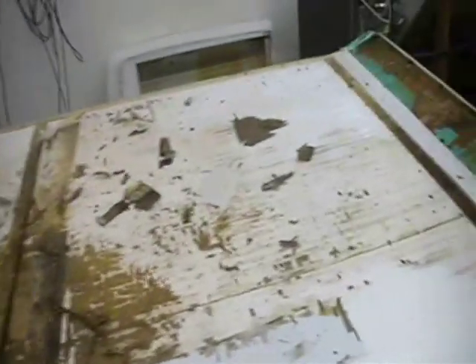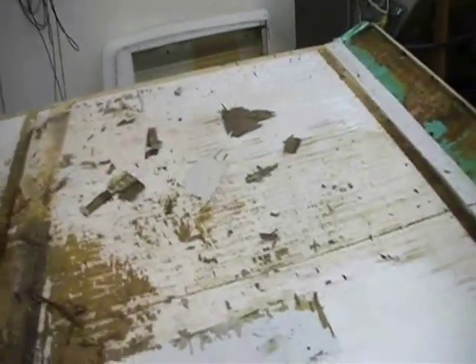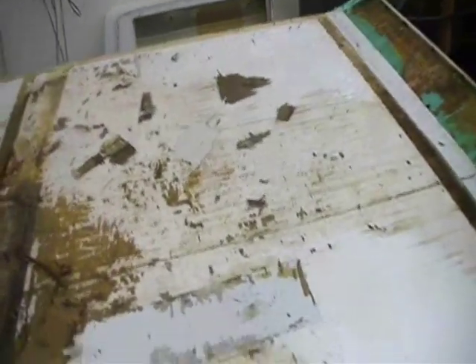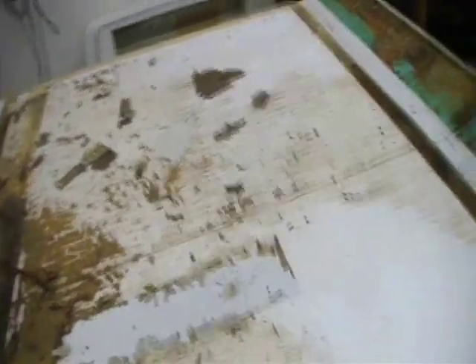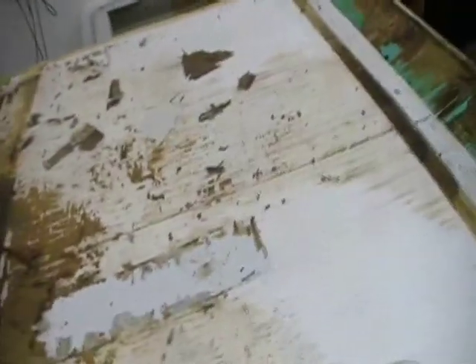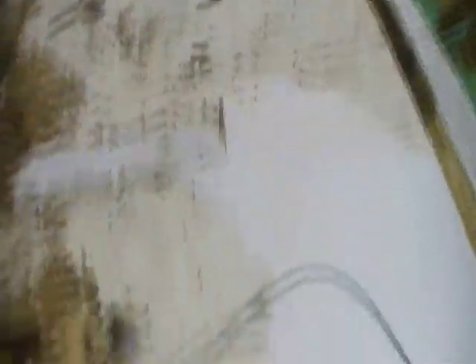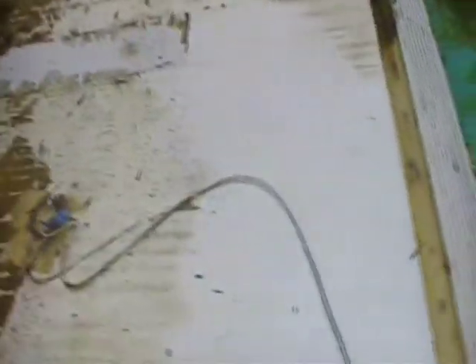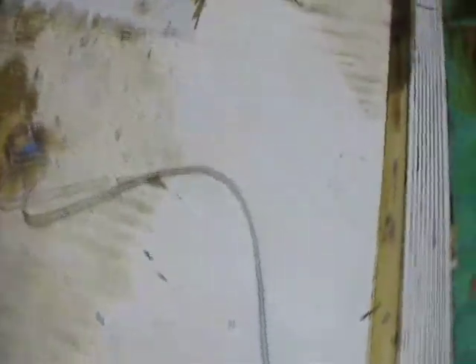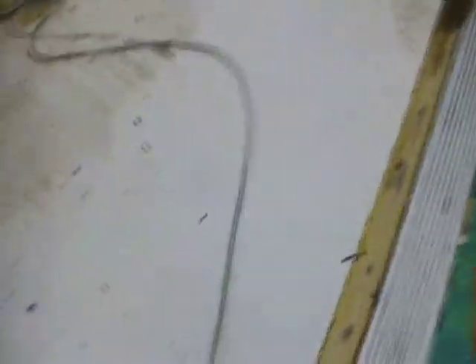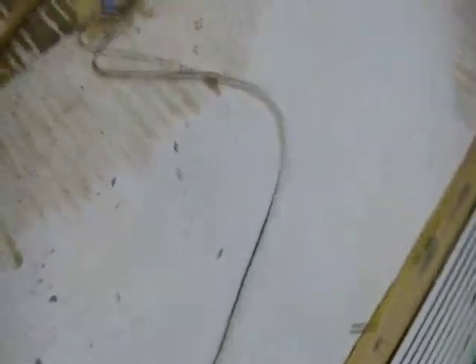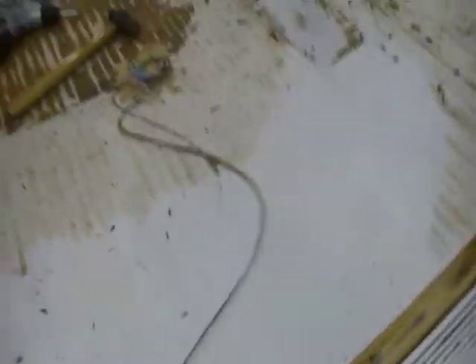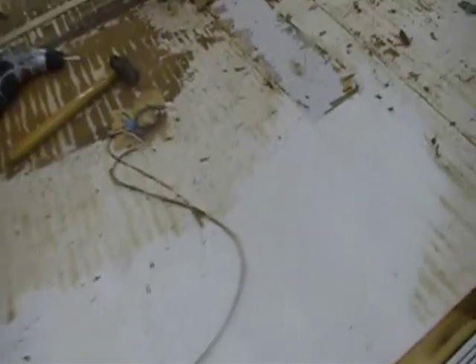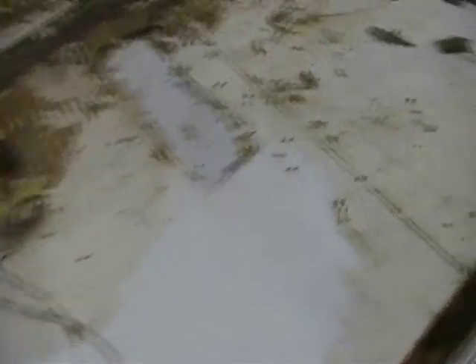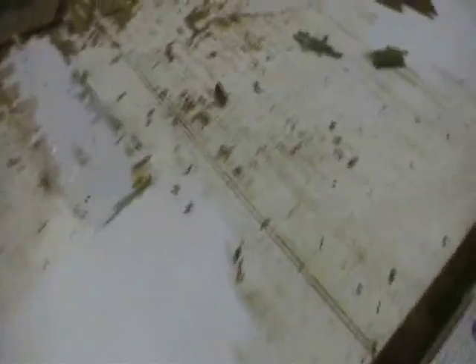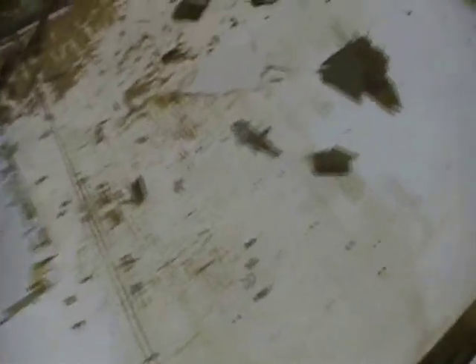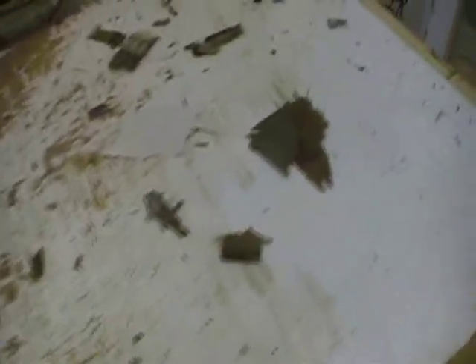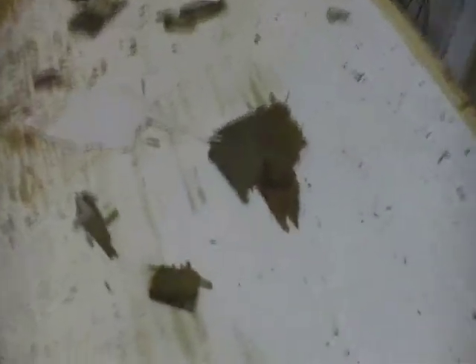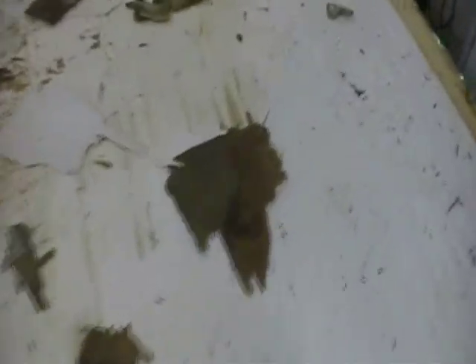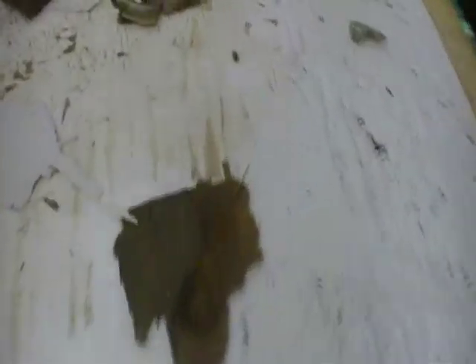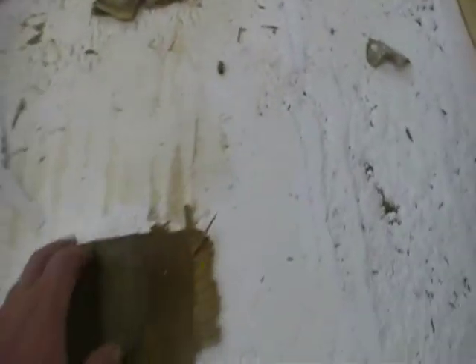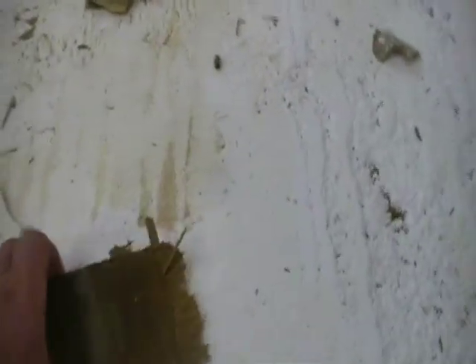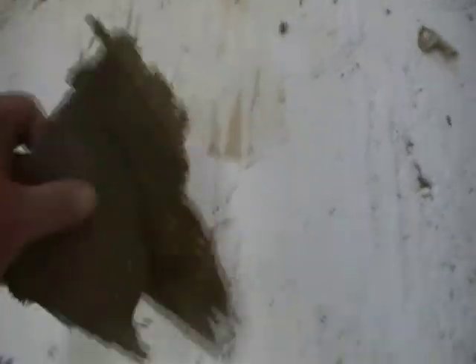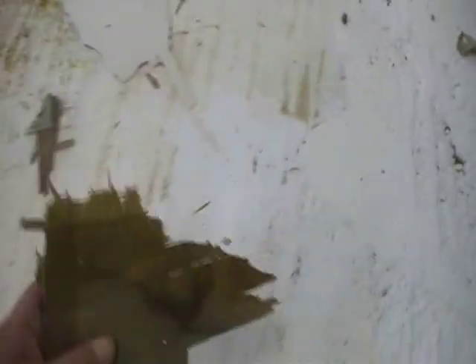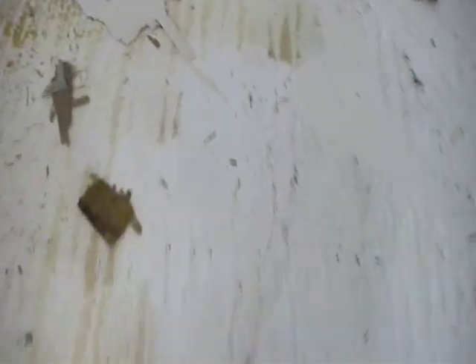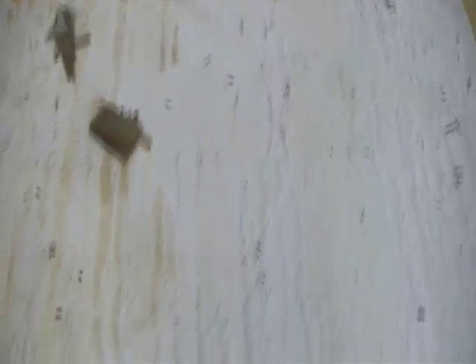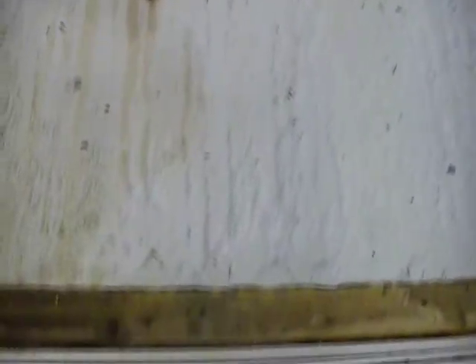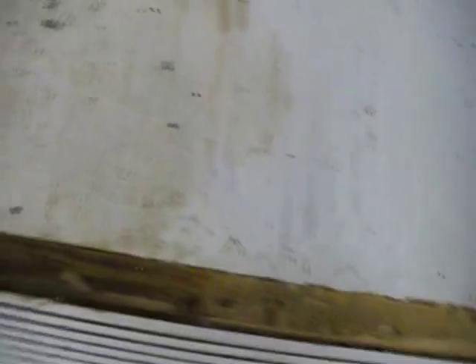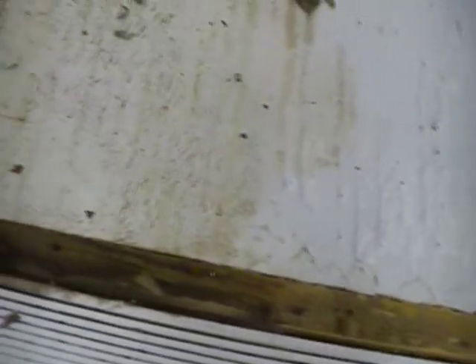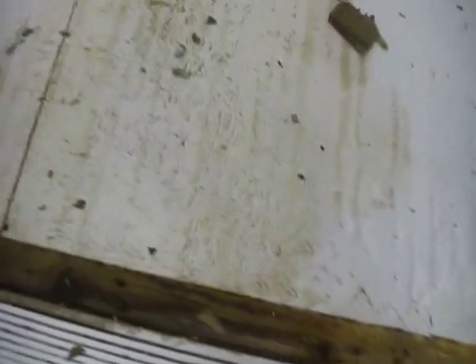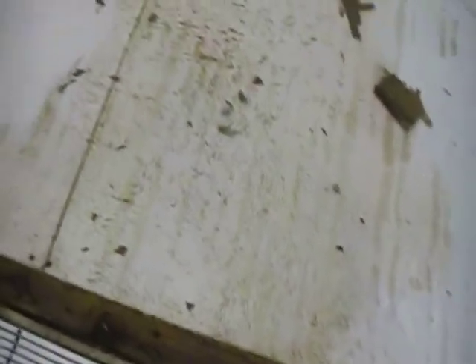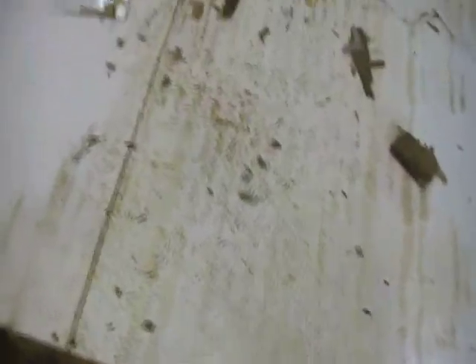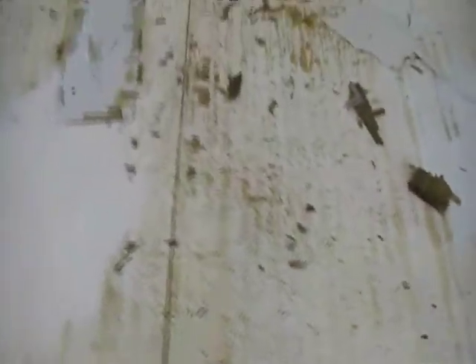Everything on this entire side was just wet, damp, rotted, nasty, crappy — looking like this. So we peeled it down and right now we basically have the exoskeleton.